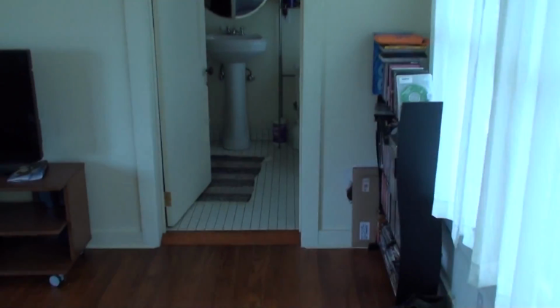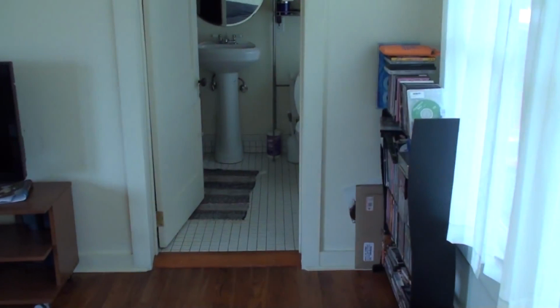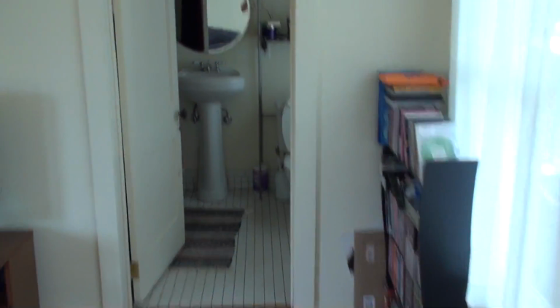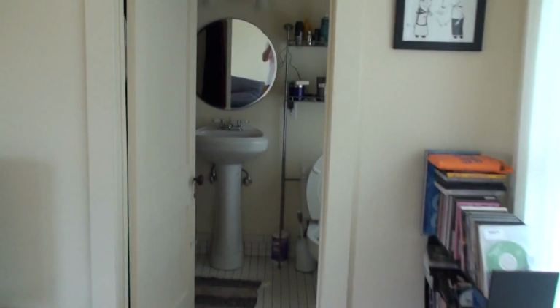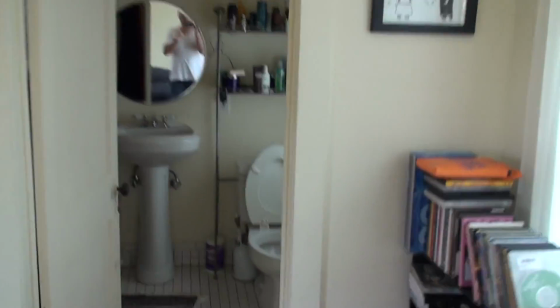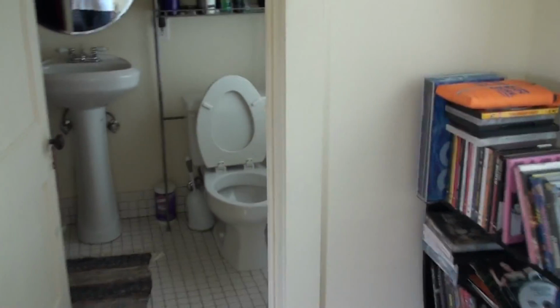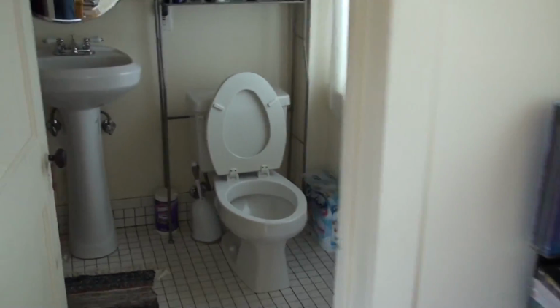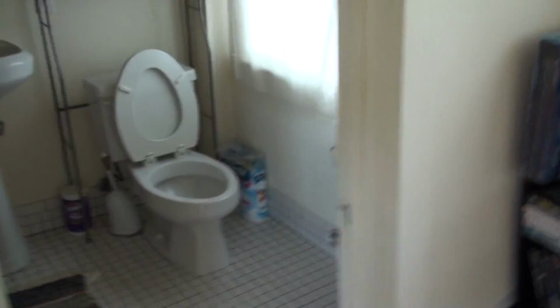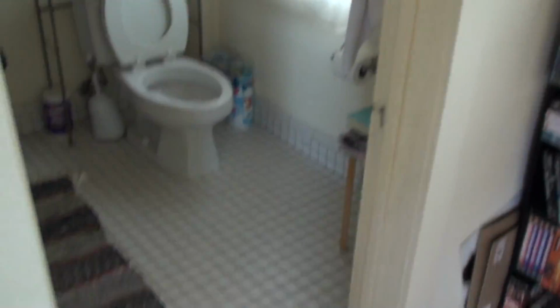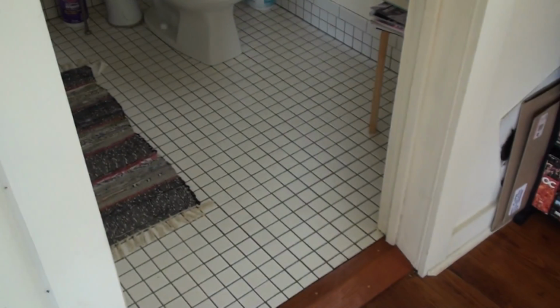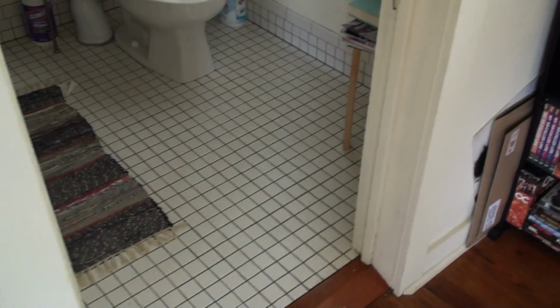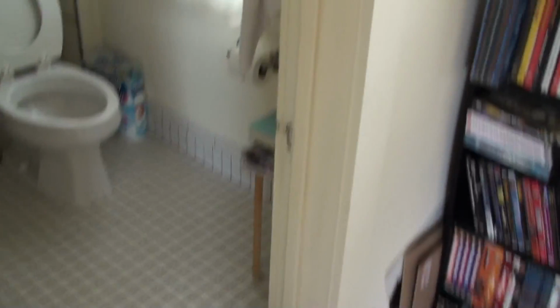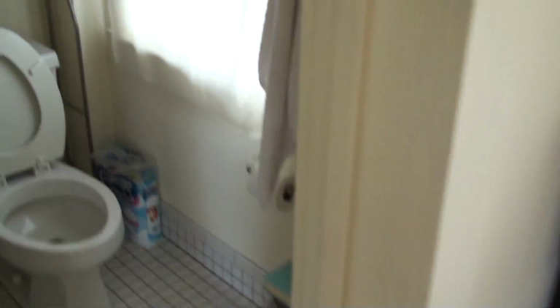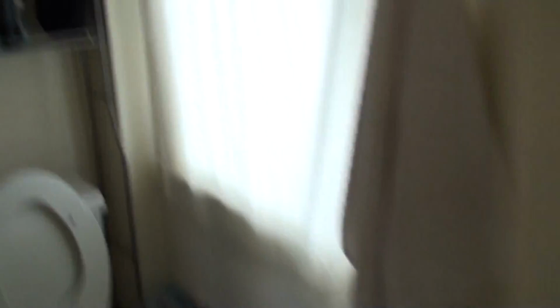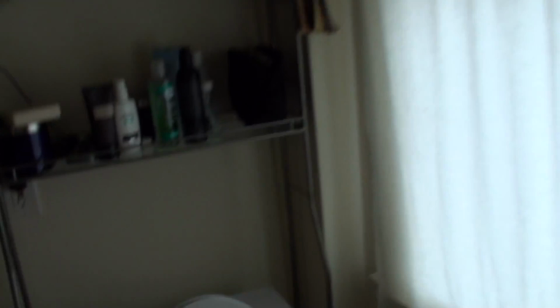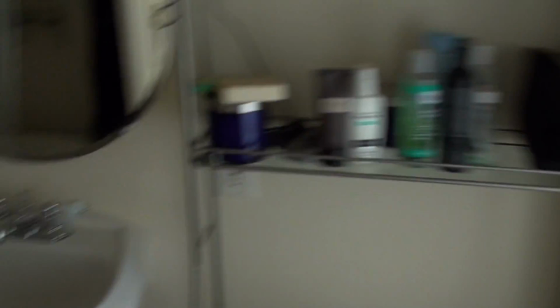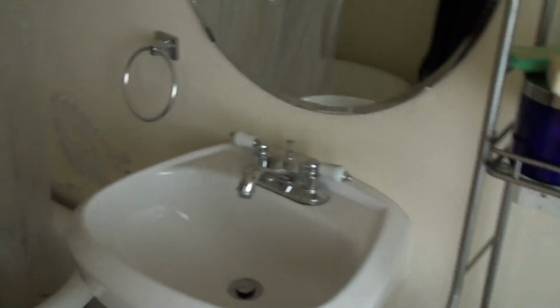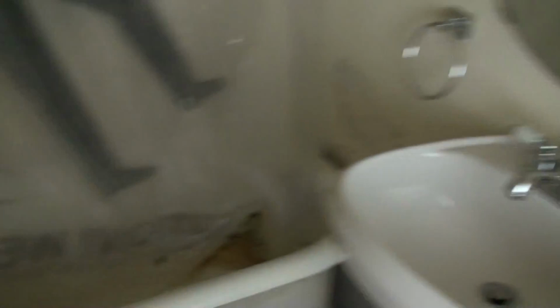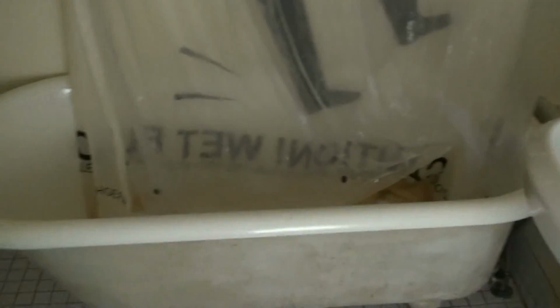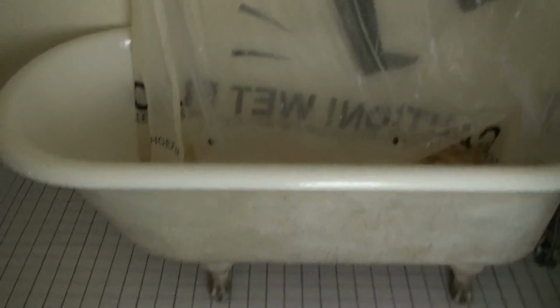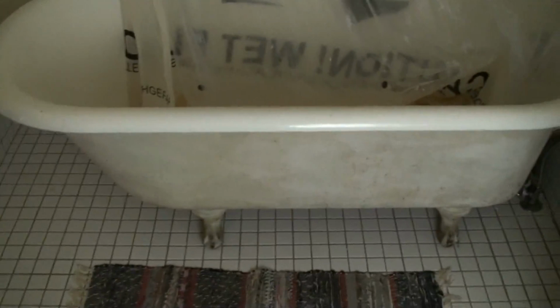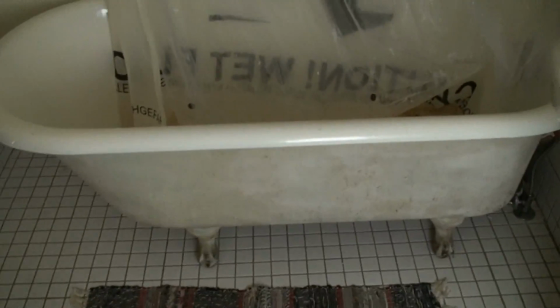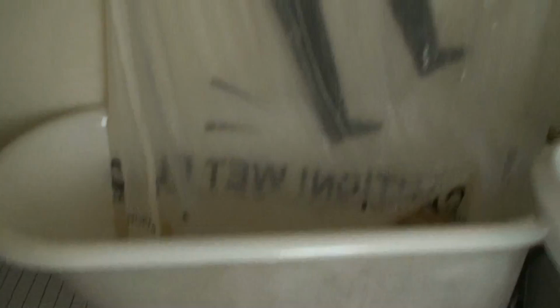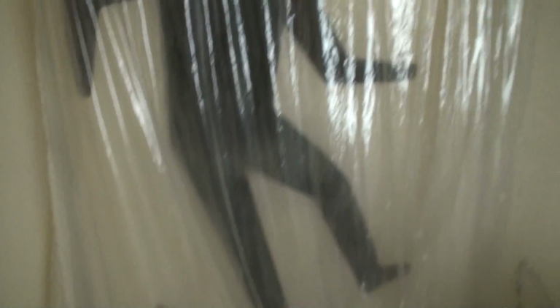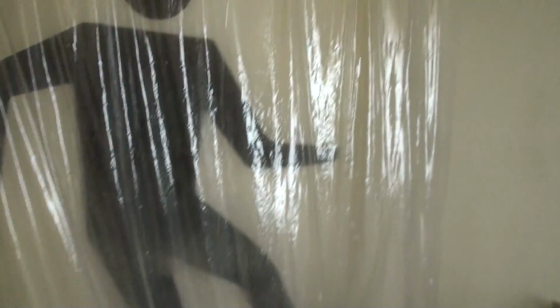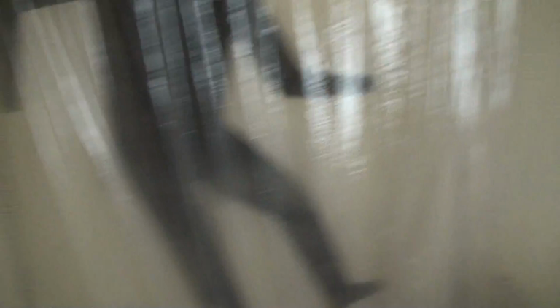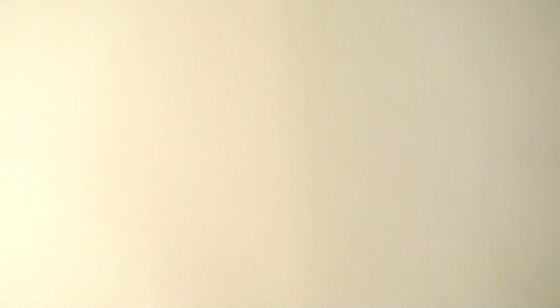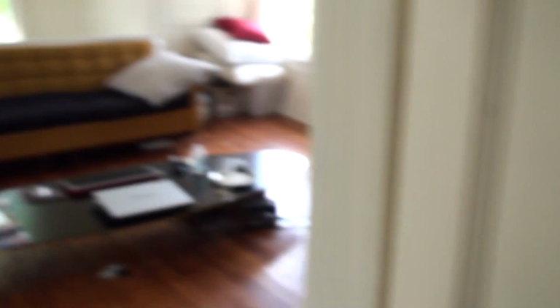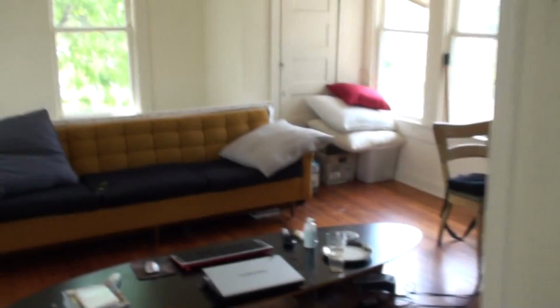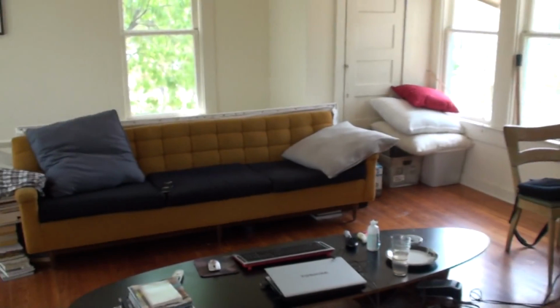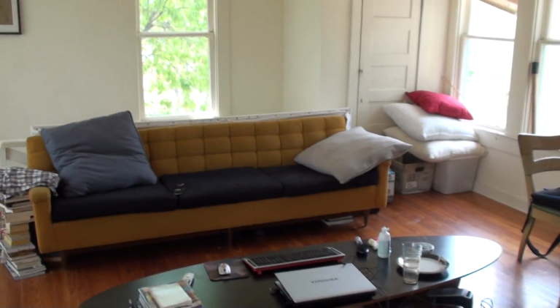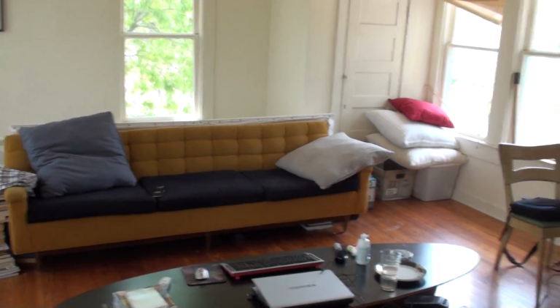Walking into the bathroom, it's been updated. Wow — there's a clawfoot tub in it. Really nice.